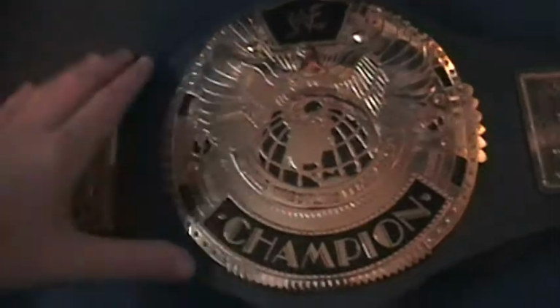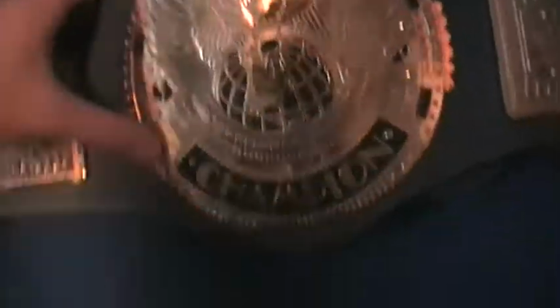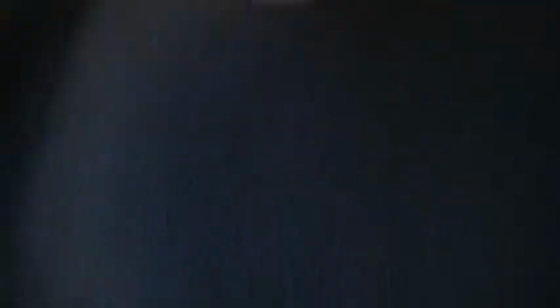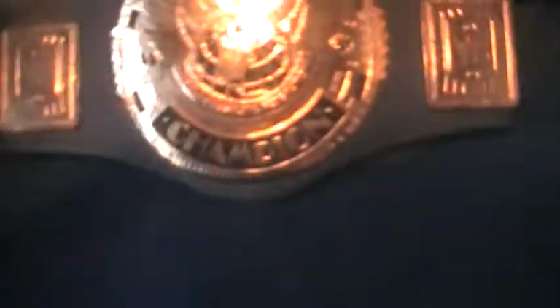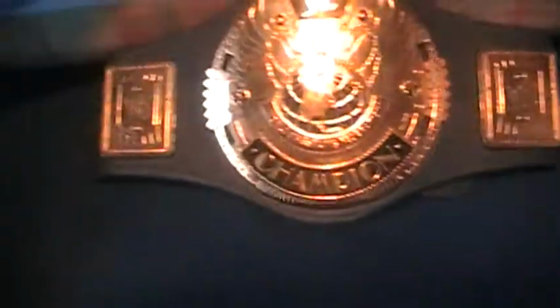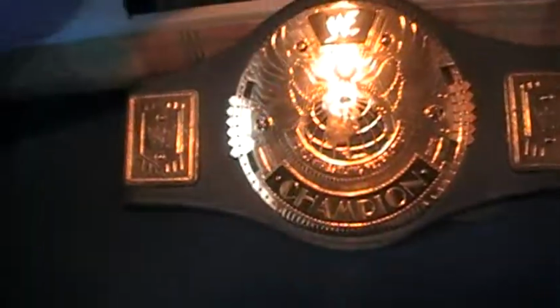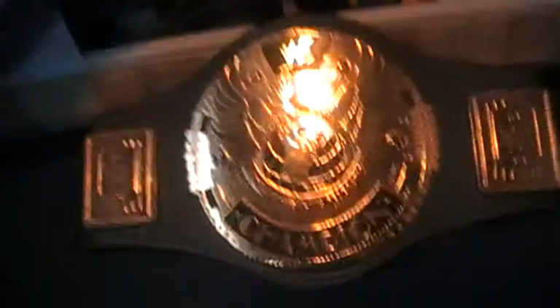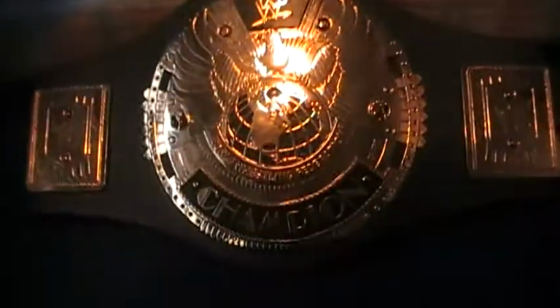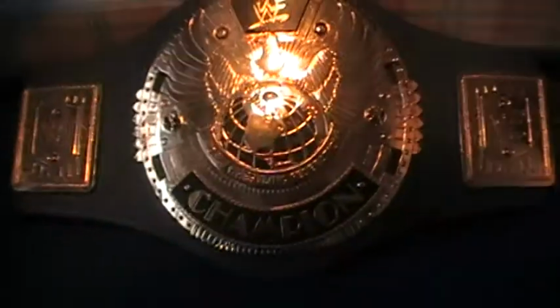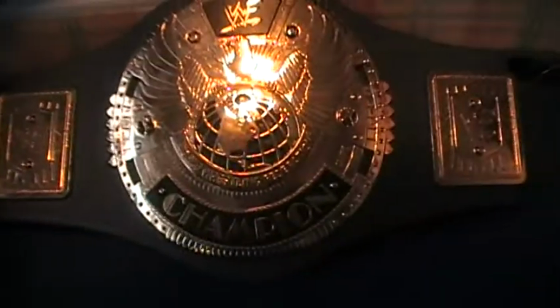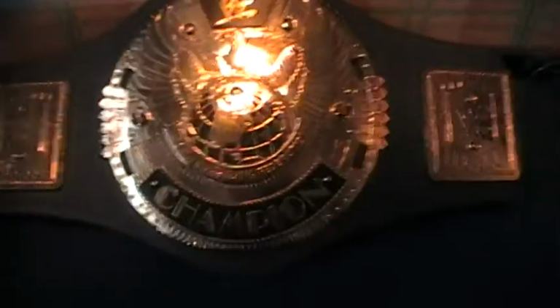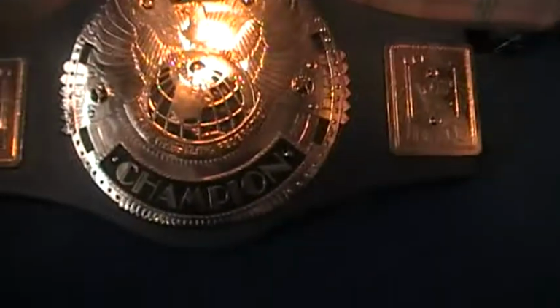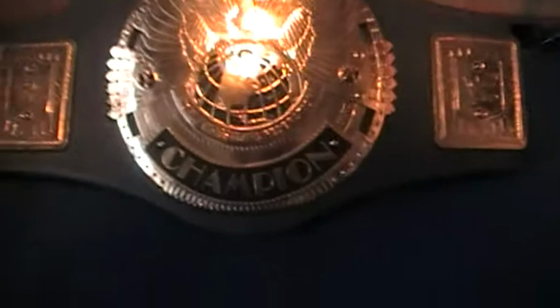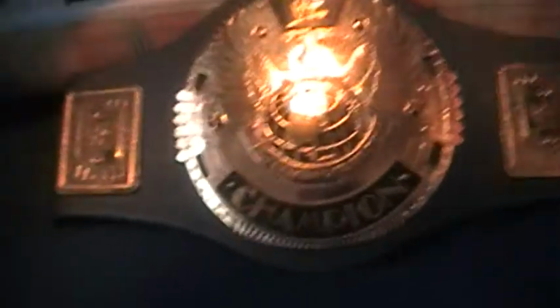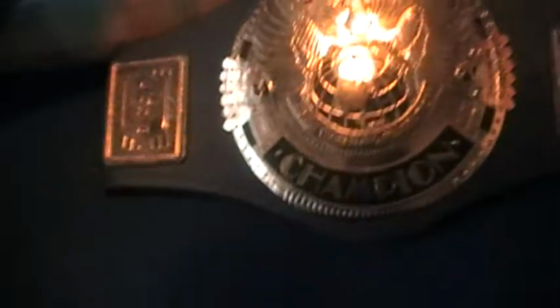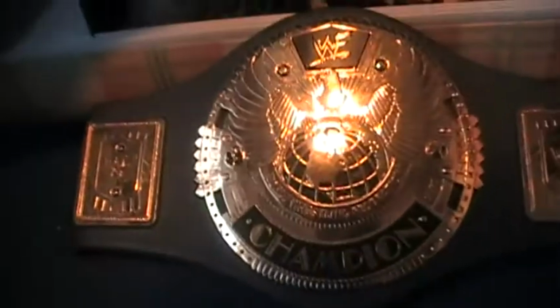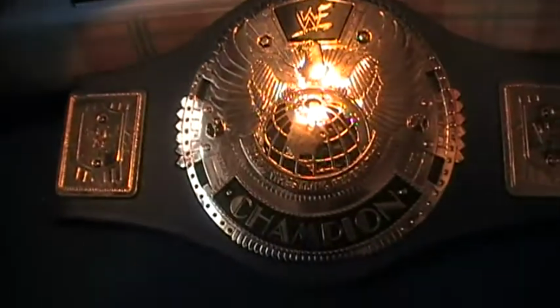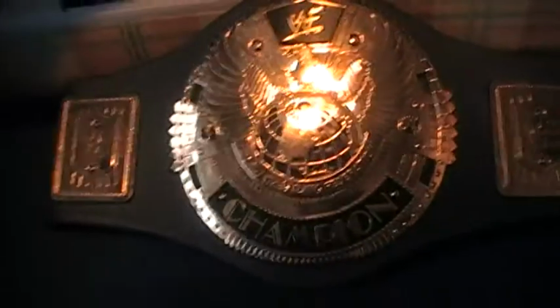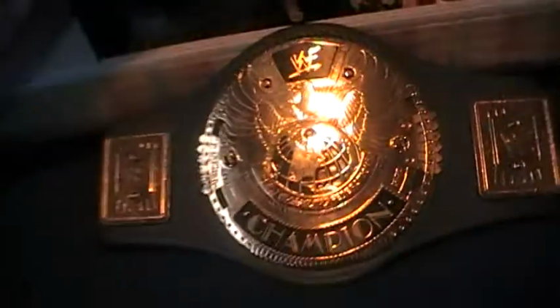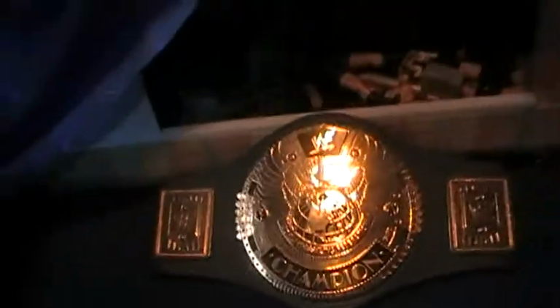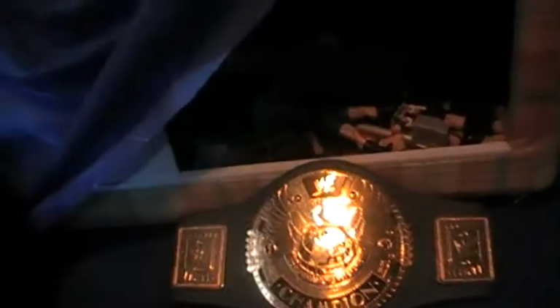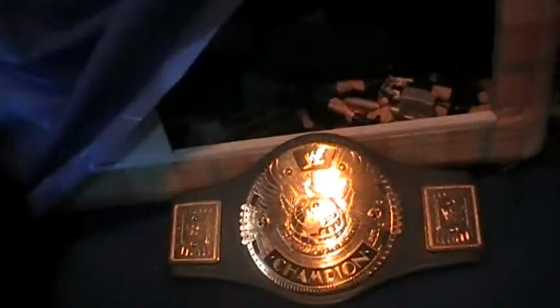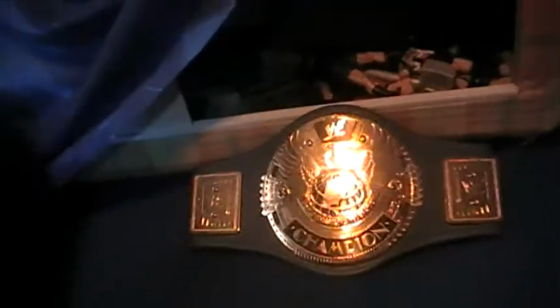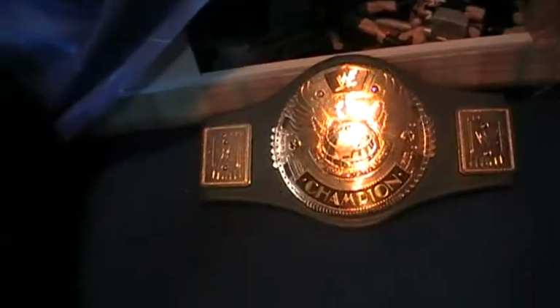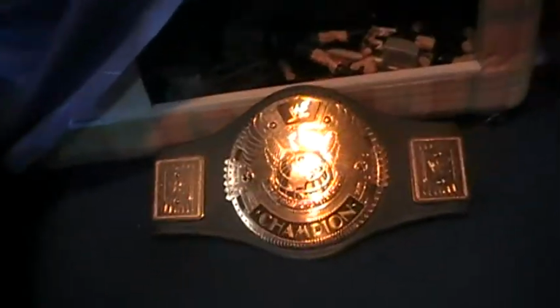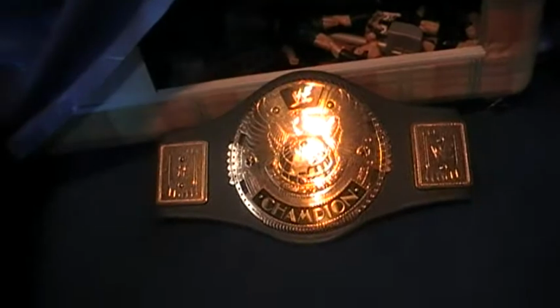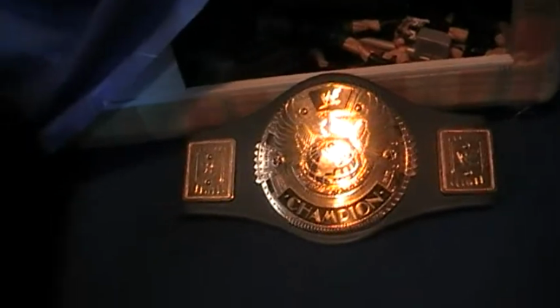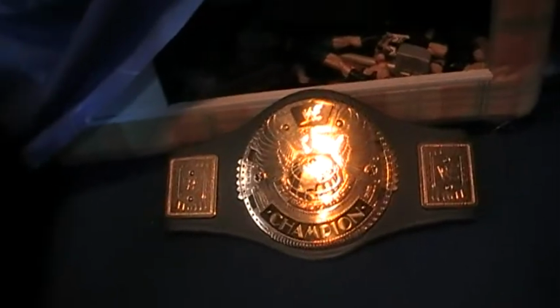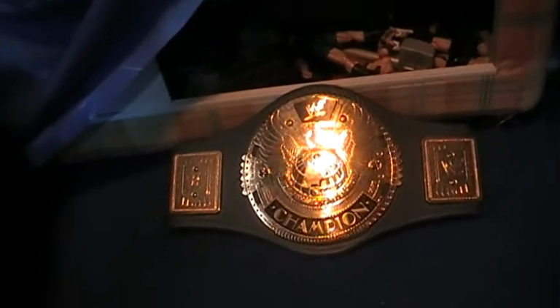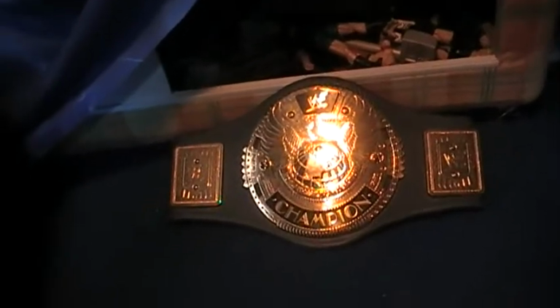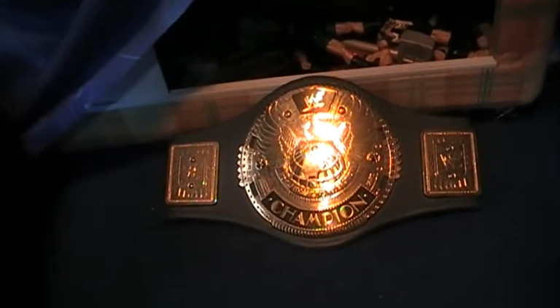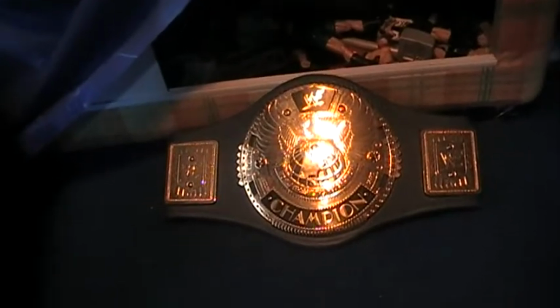WWF championship belt. I hope you enjoyed having a look at this. Thanks for all the requests I've been getting — I'm going to do more reviews tomorrow. So, thanks for watching. Bye.